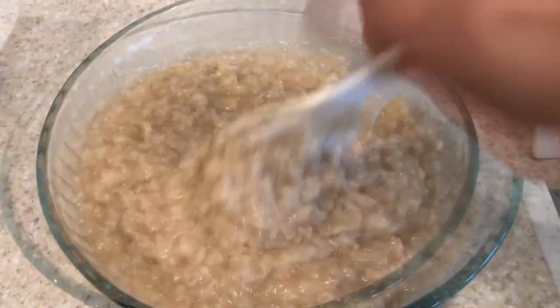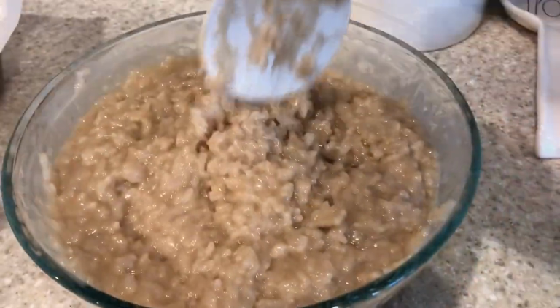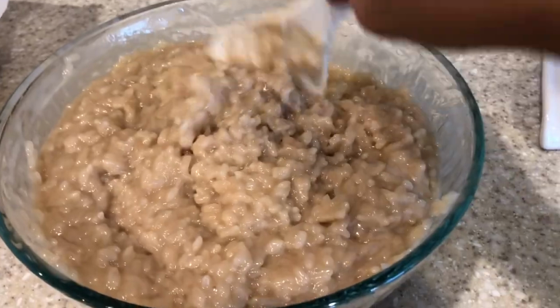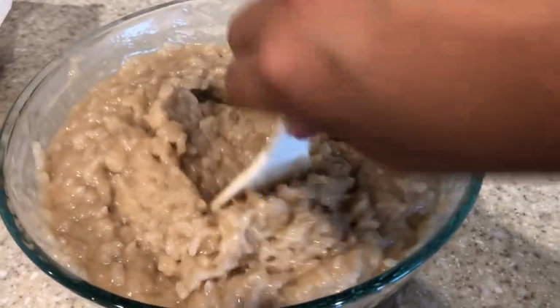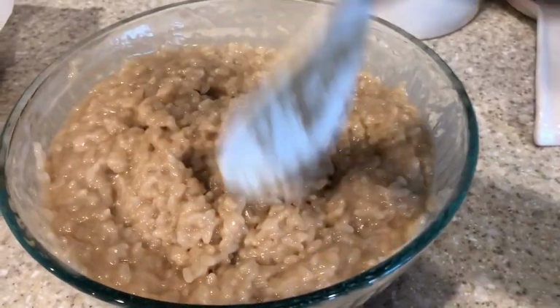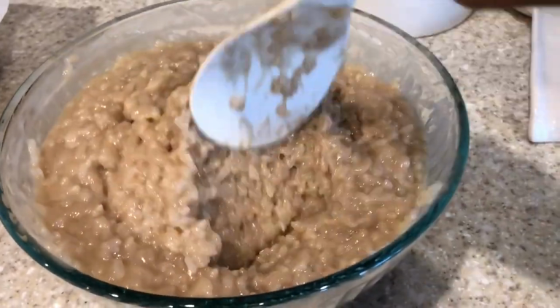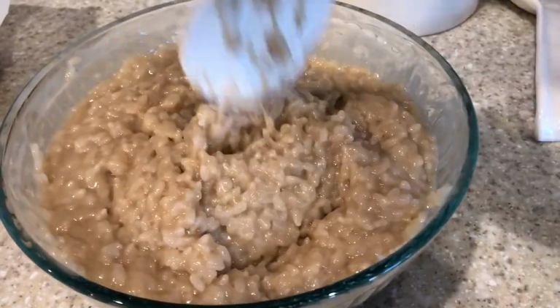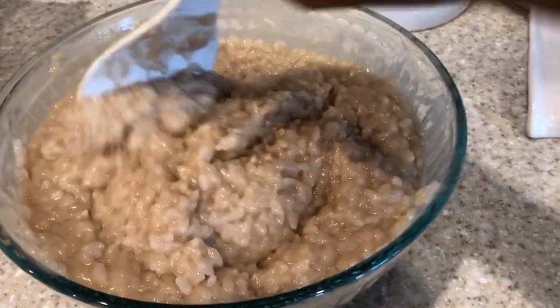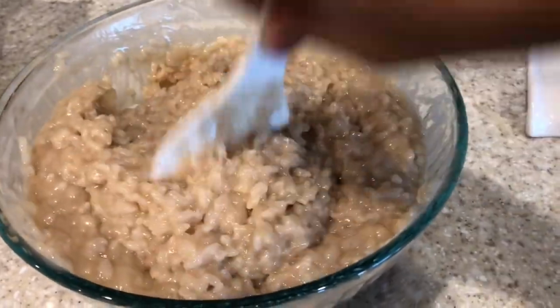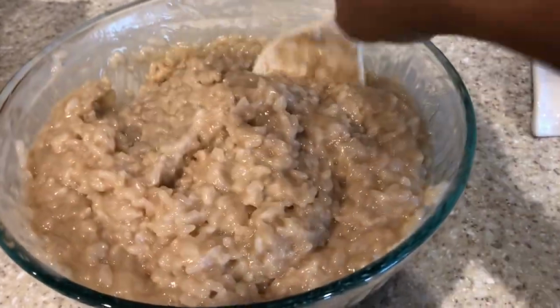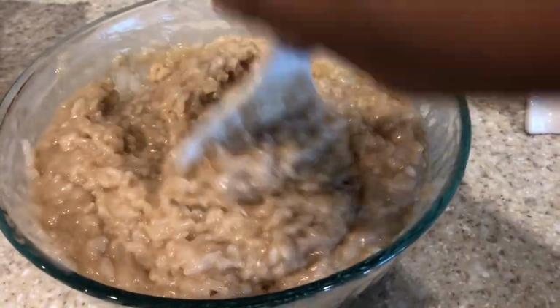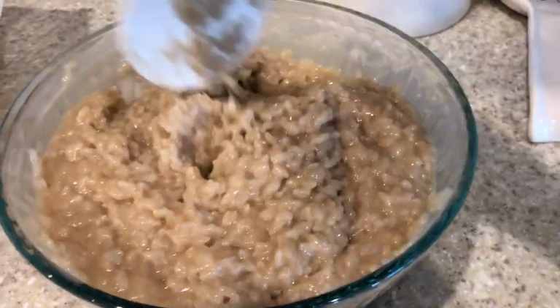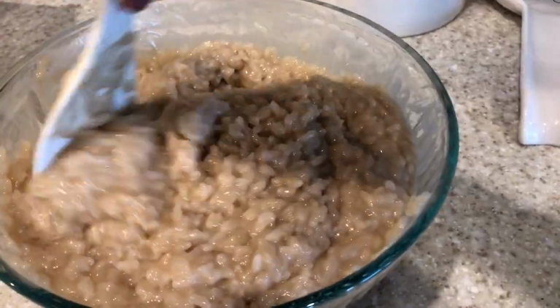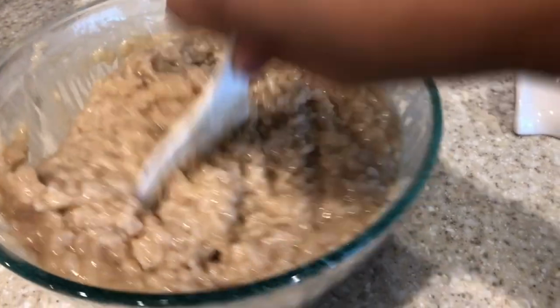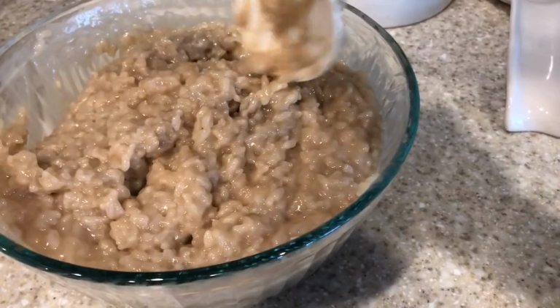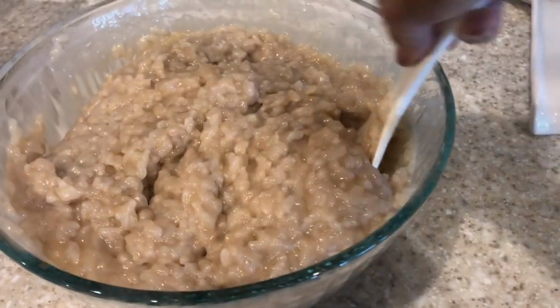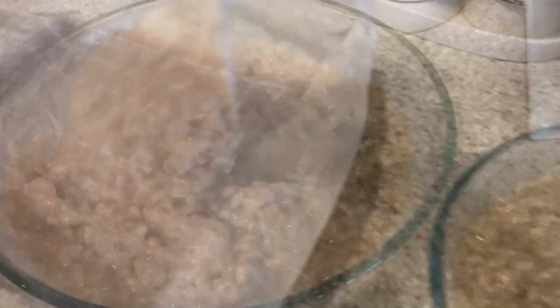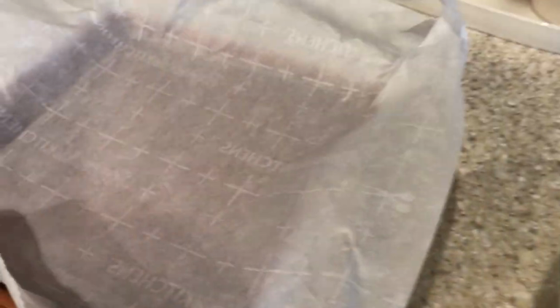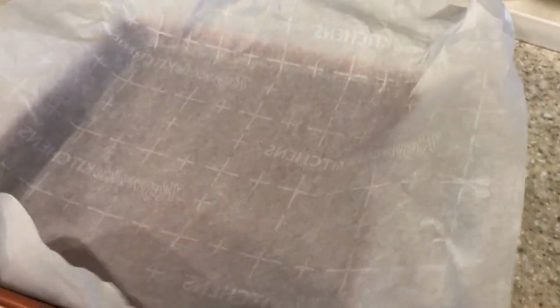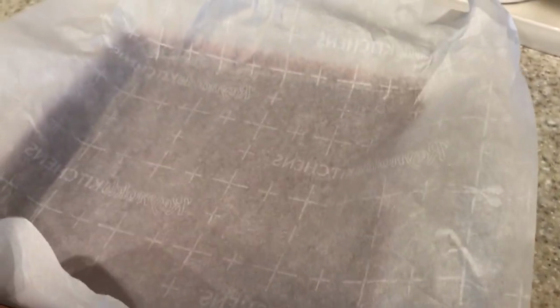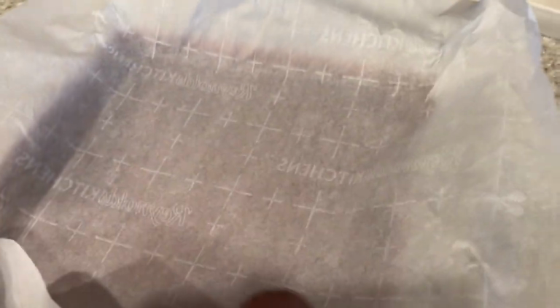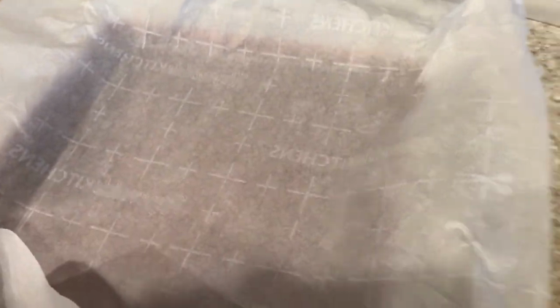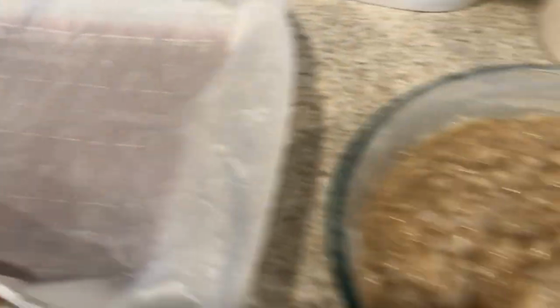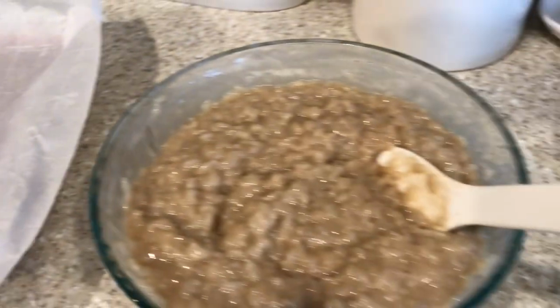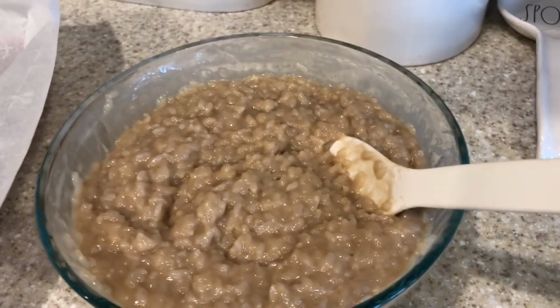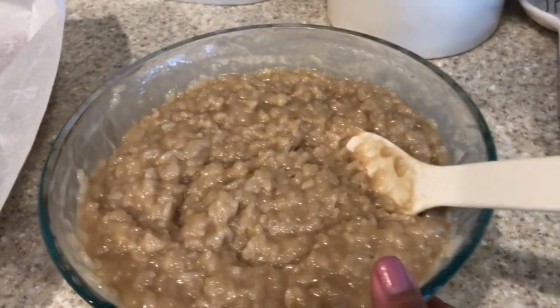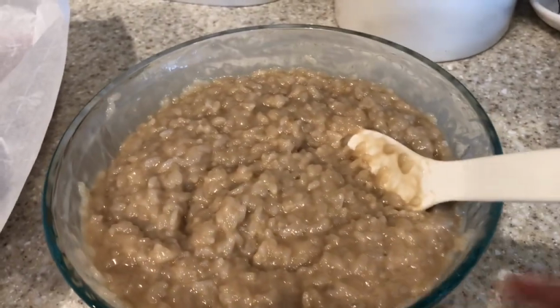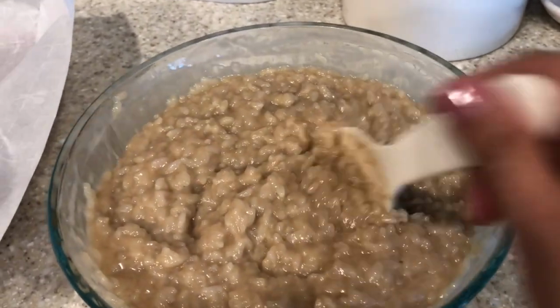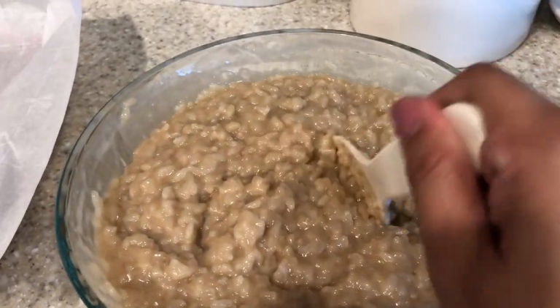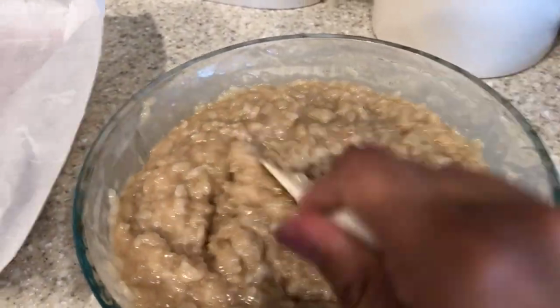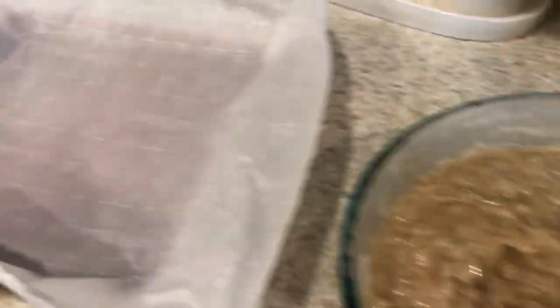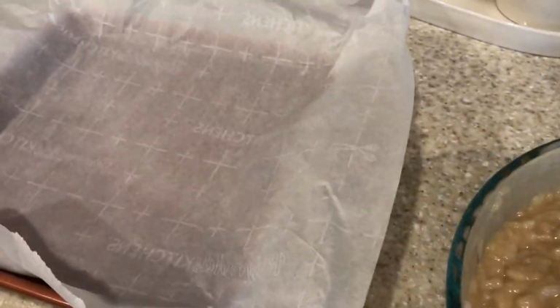At first it looked like way too much coconut milk, but after mixing it for a few minutes the rice absorbs all of that fluid. I have my pan ready lined with parchment paper, and I'm going to pour the entire bowl of rice into the pan.